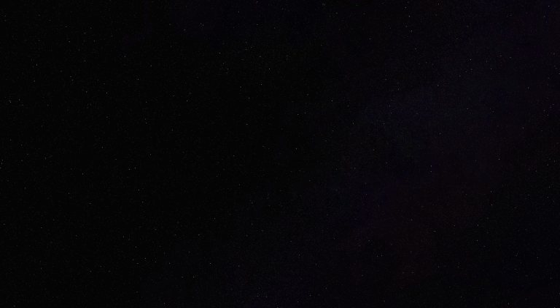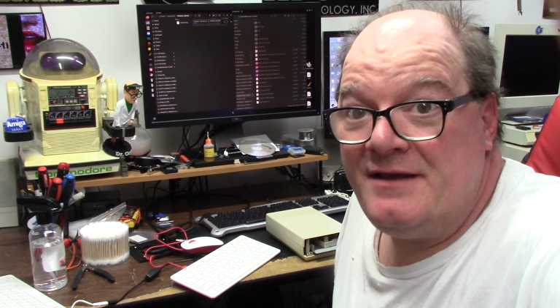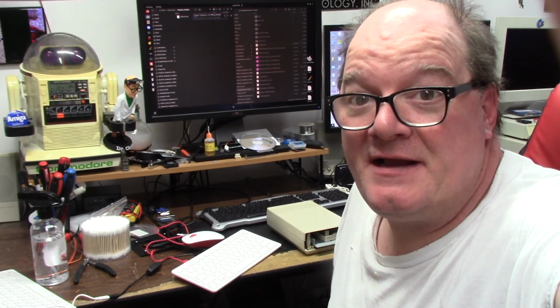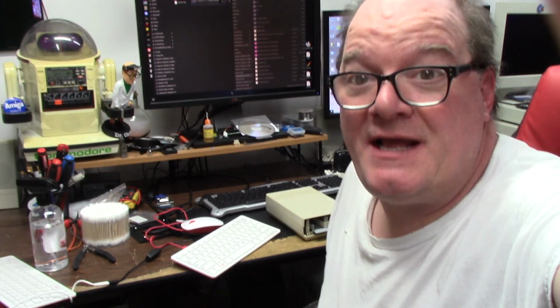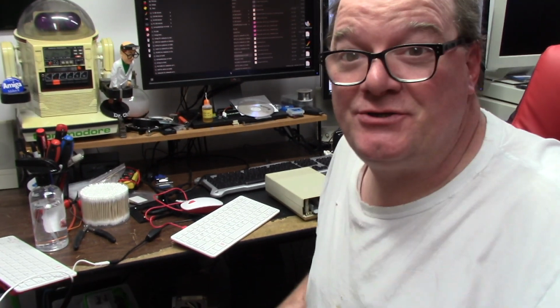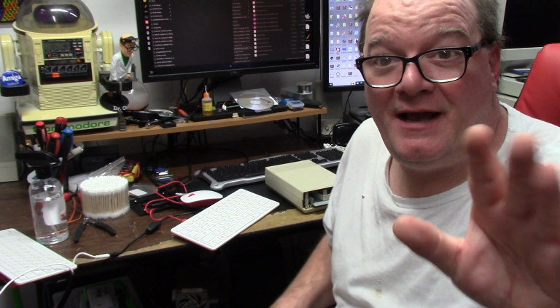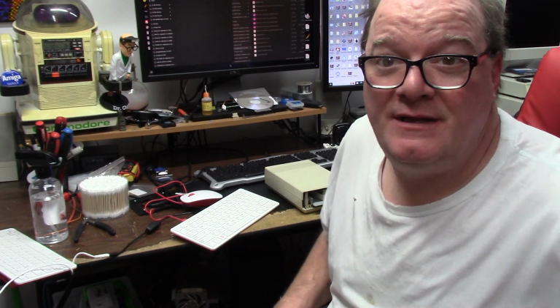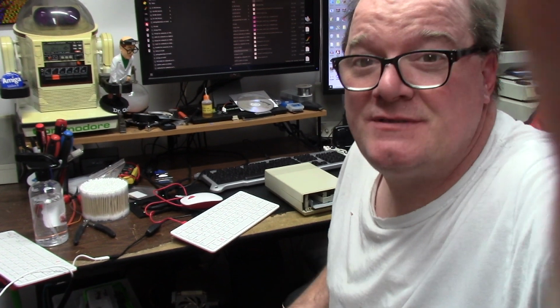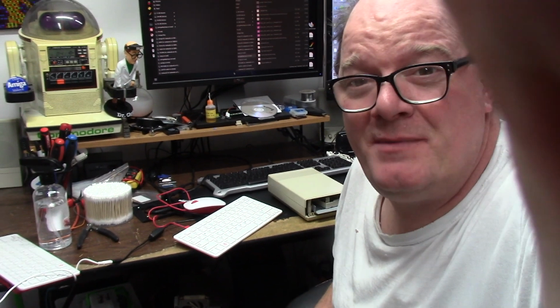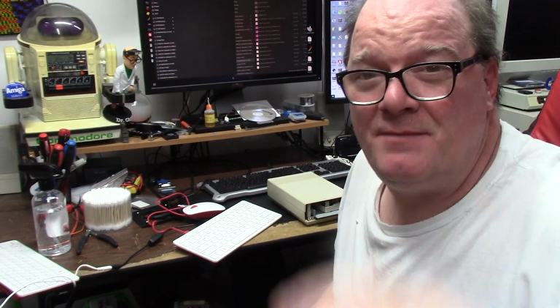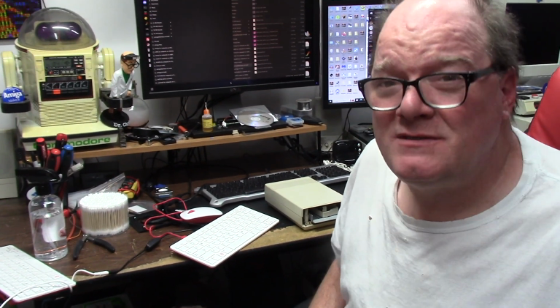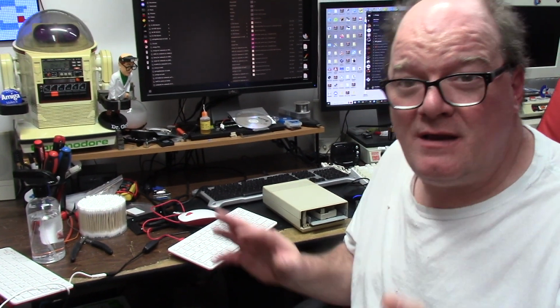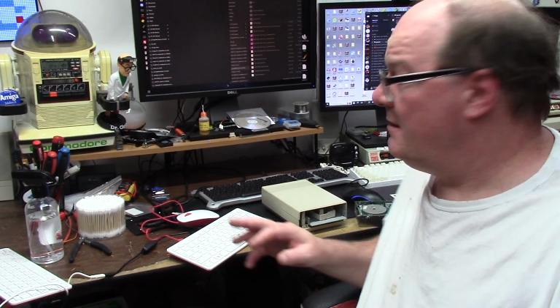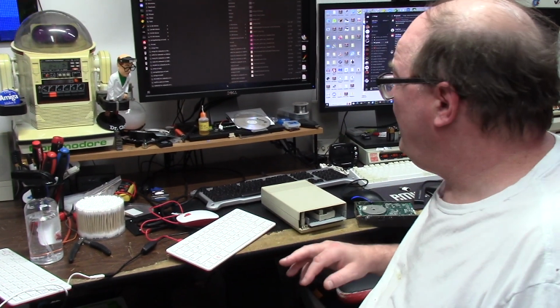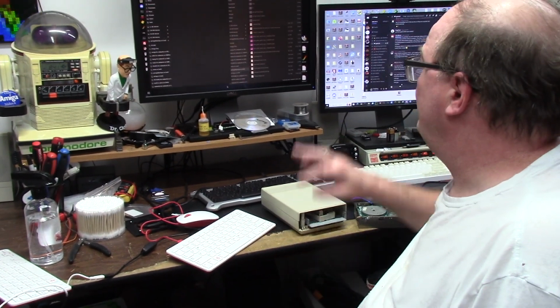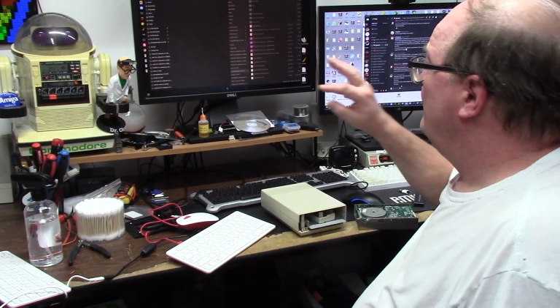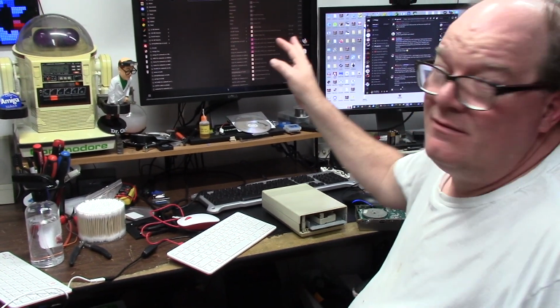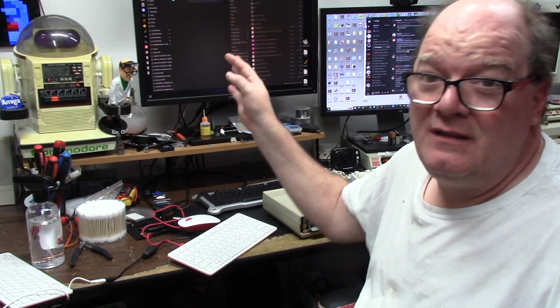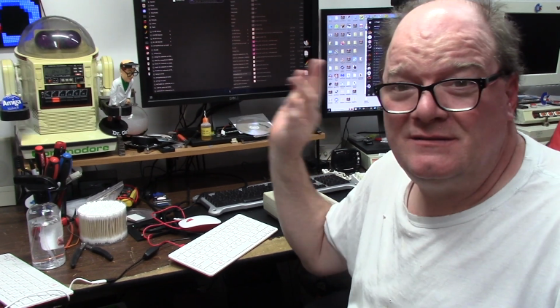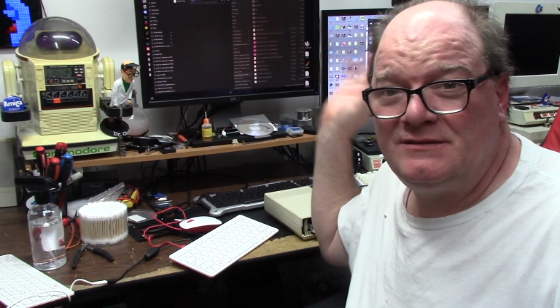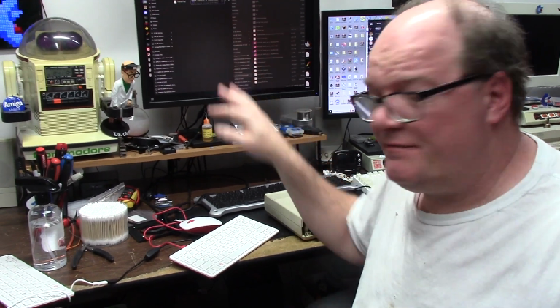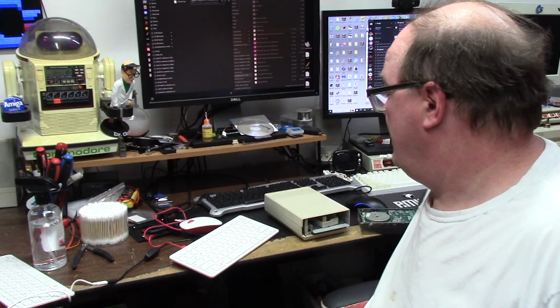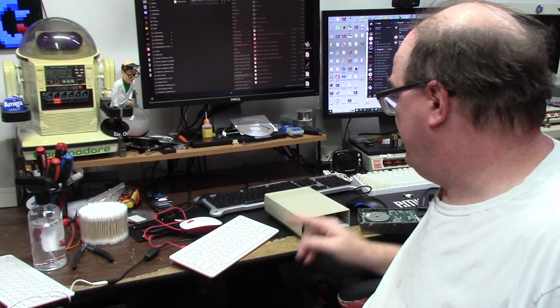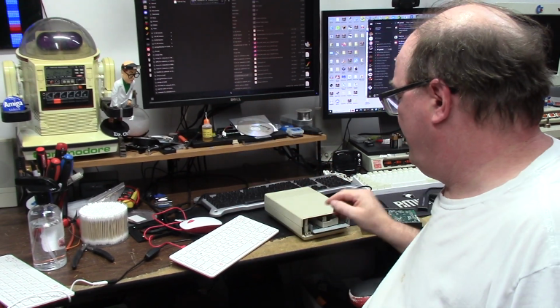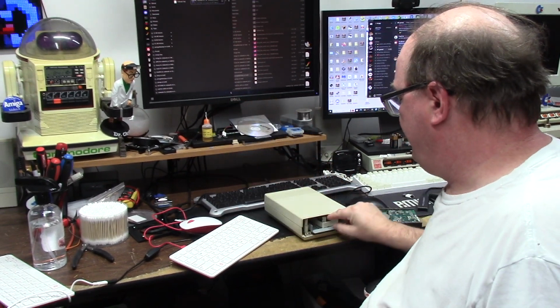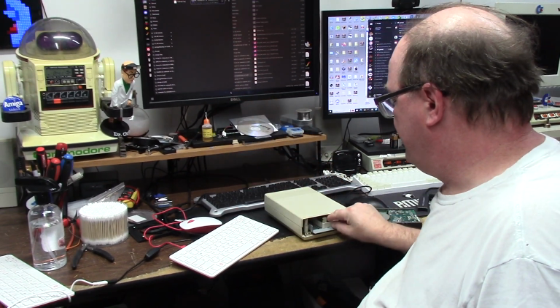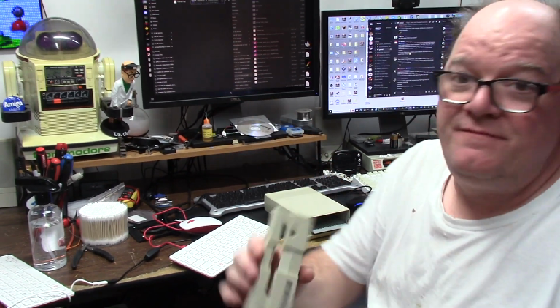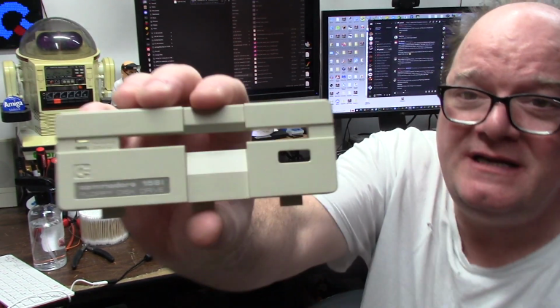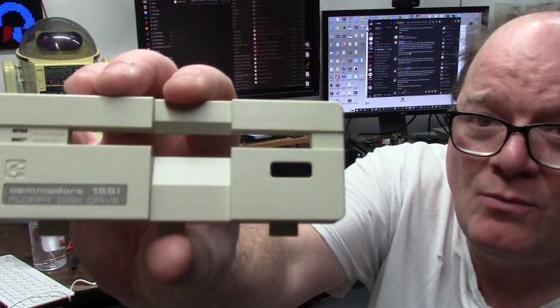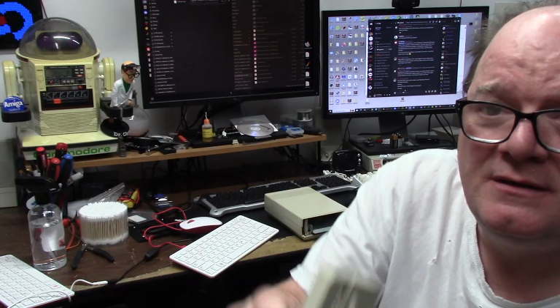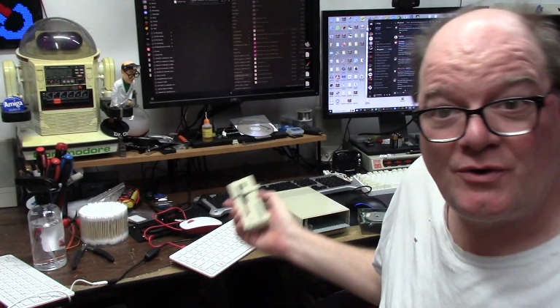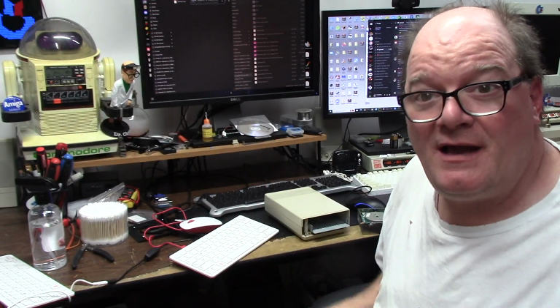Hey, it's Chris and welcome back to Something Else Amiga. I've been doing a lot of this stuff but I wanted to cover this 1581 drive I got.